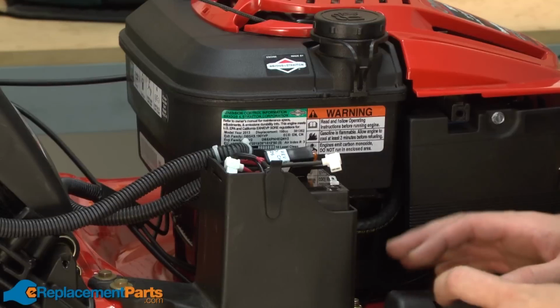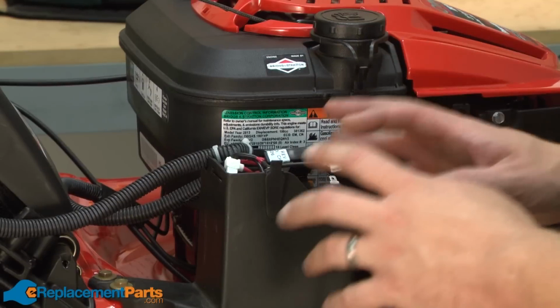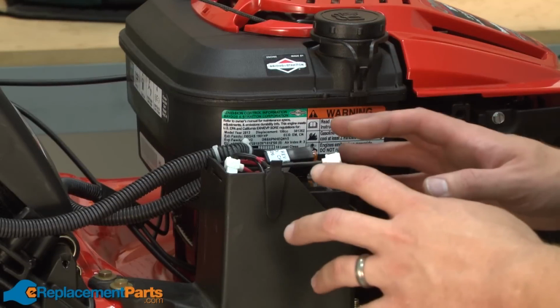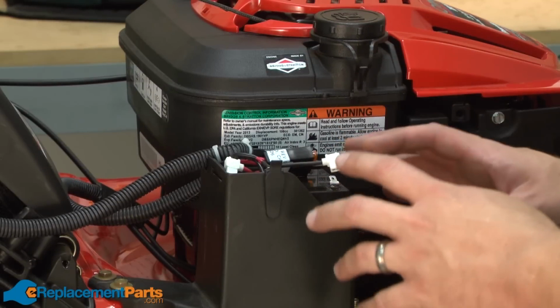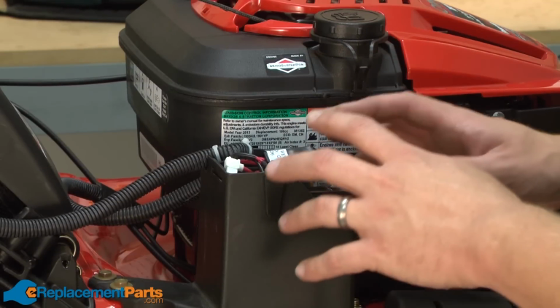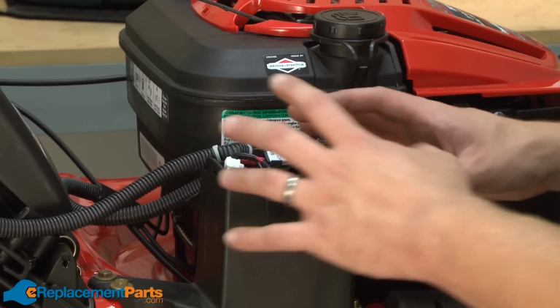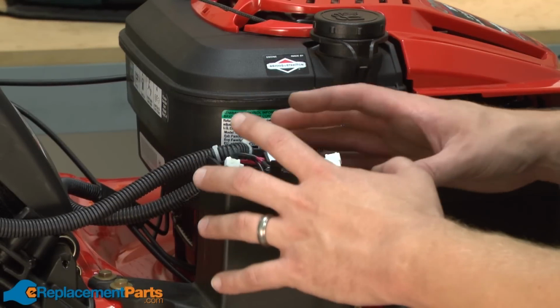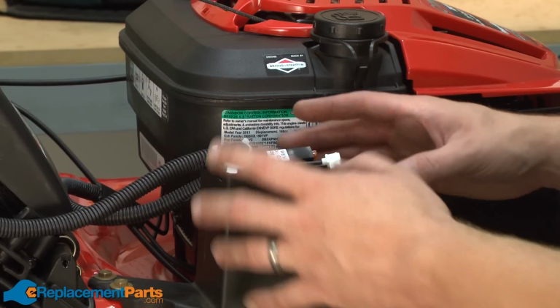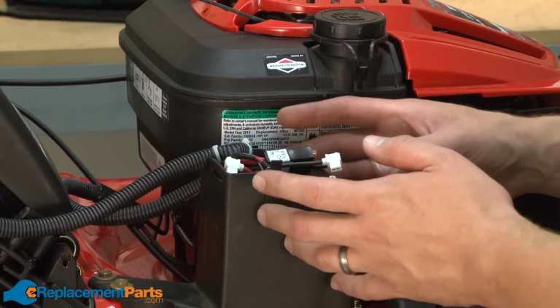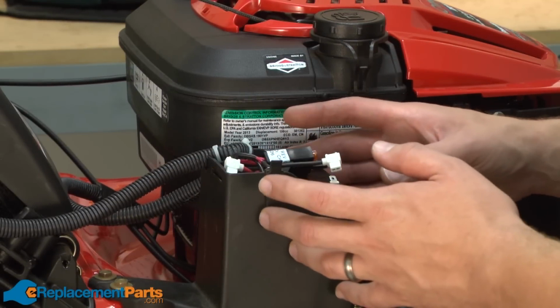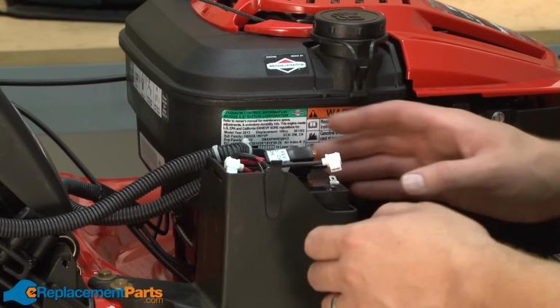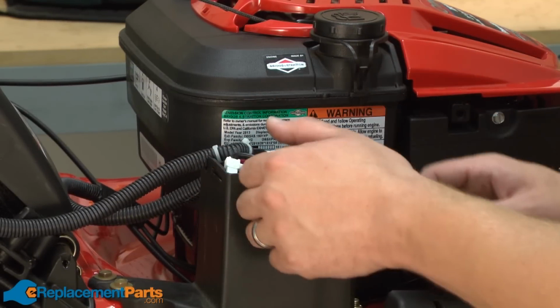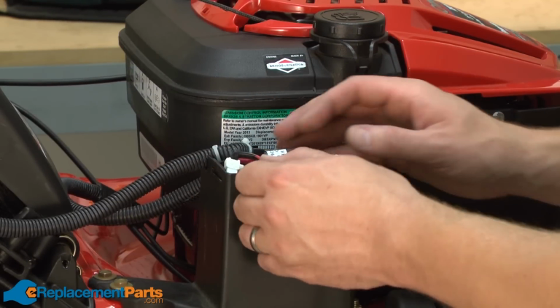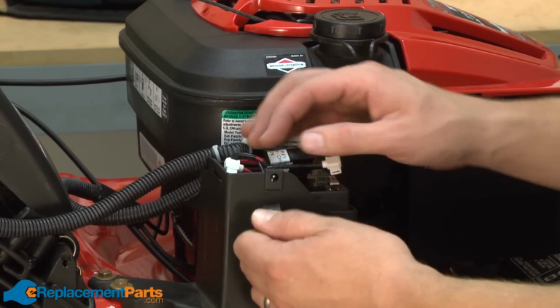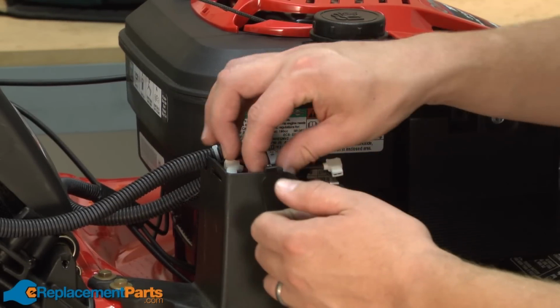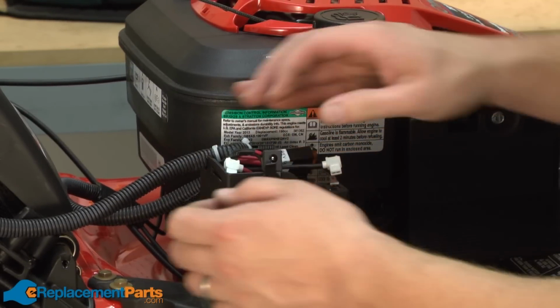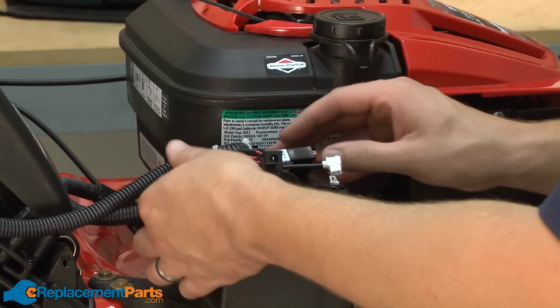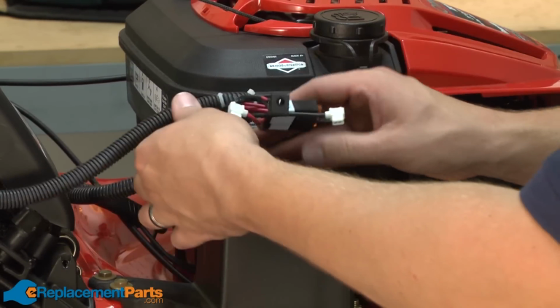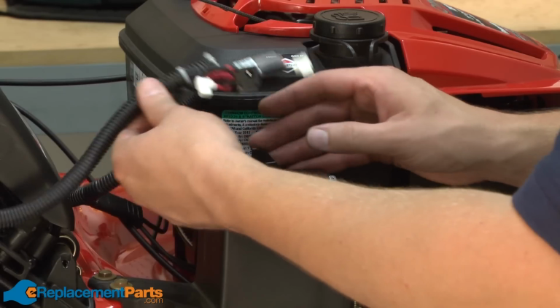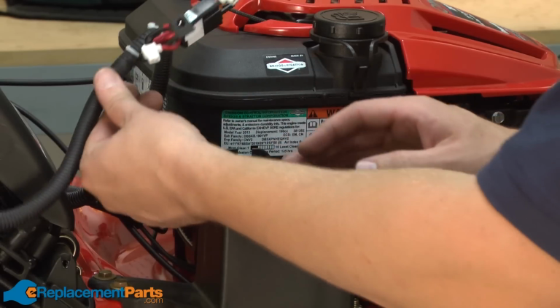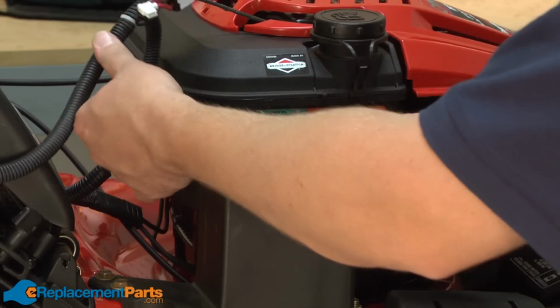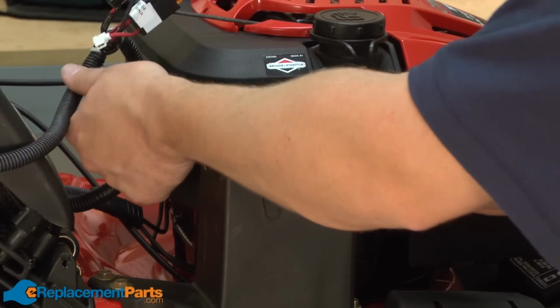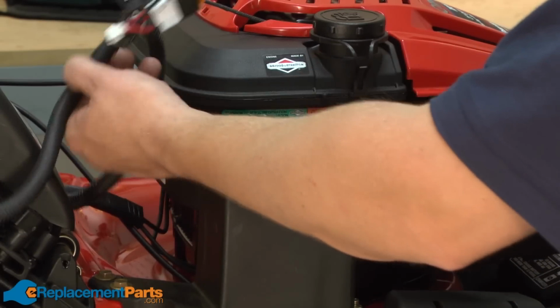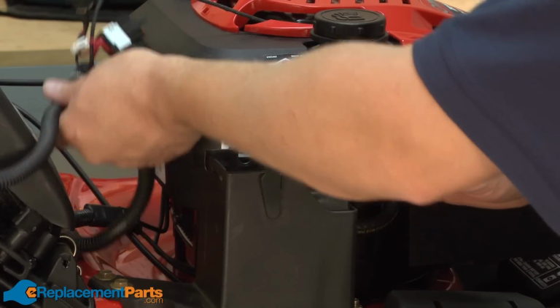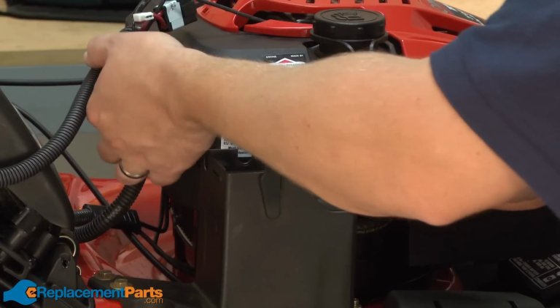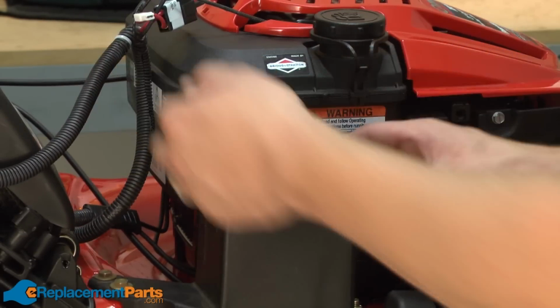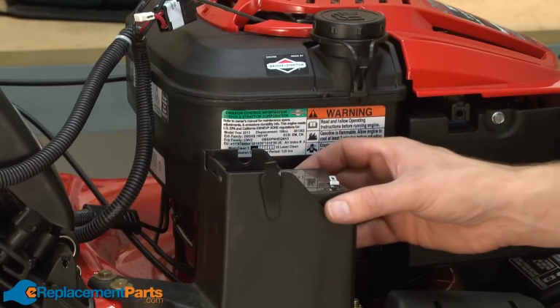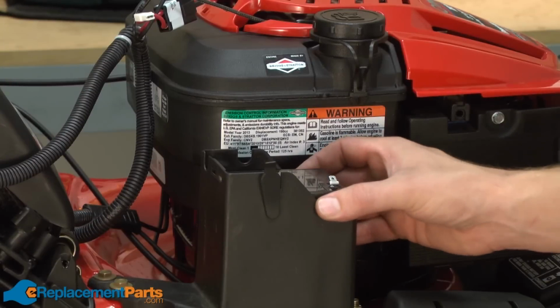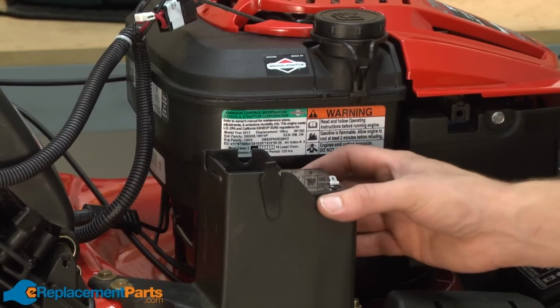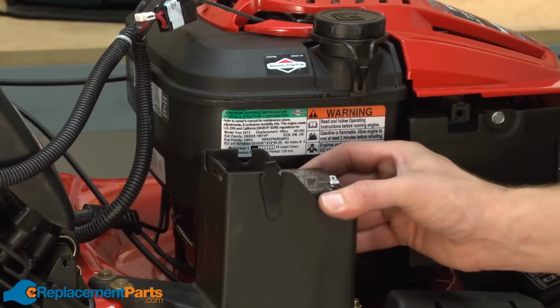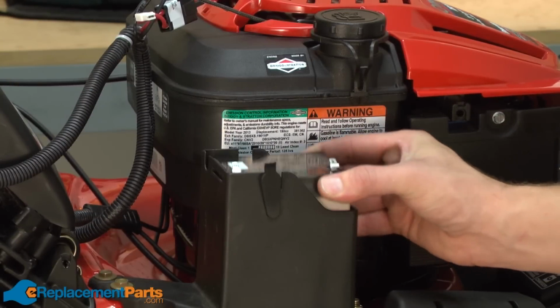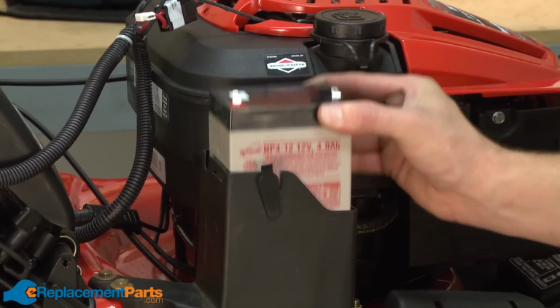With the wires removed, now I can remove the wiring harness from the top of the battery compartment. It just lifts out of the way and the battery slides out of the compartment.